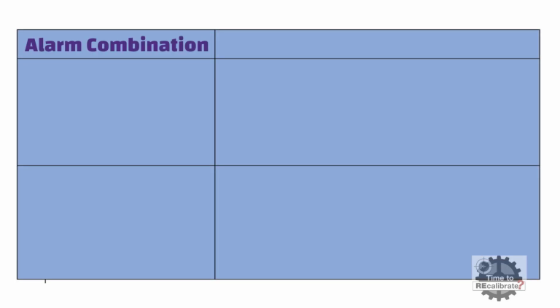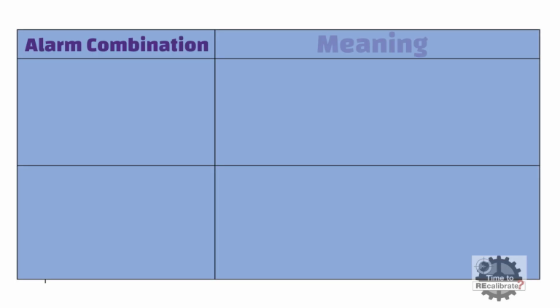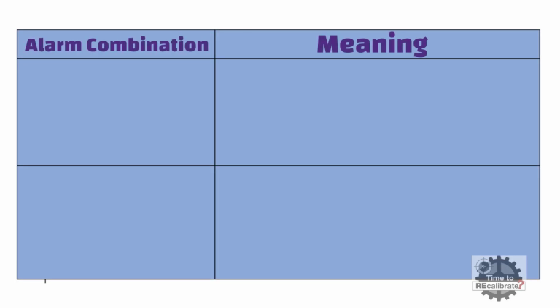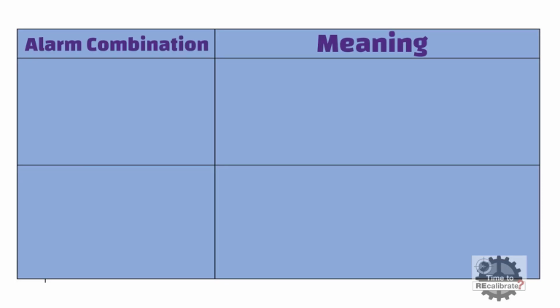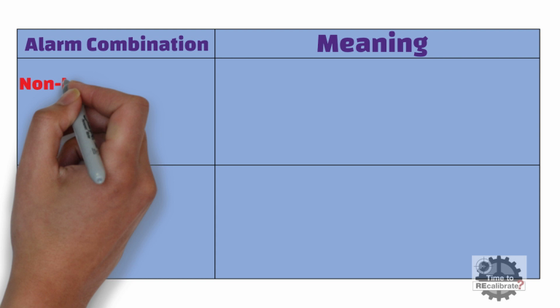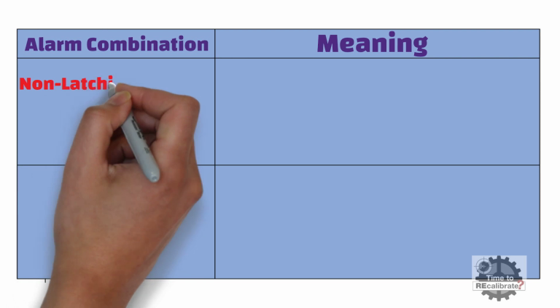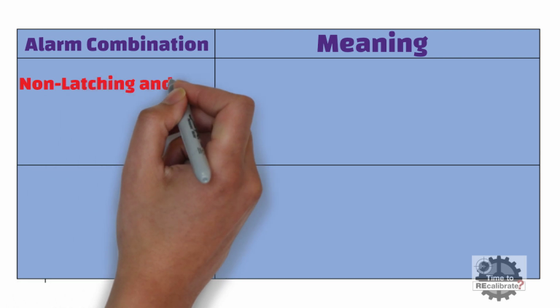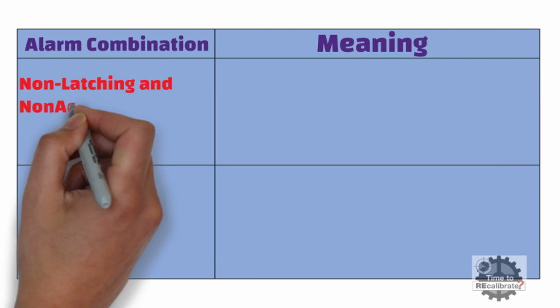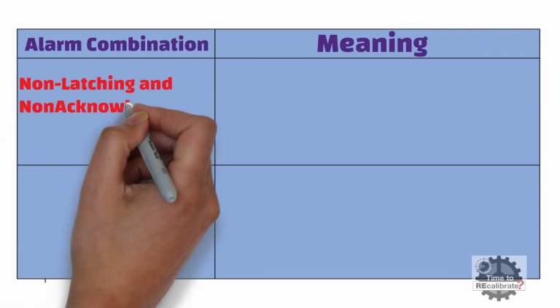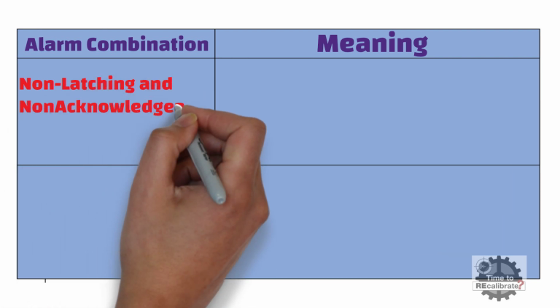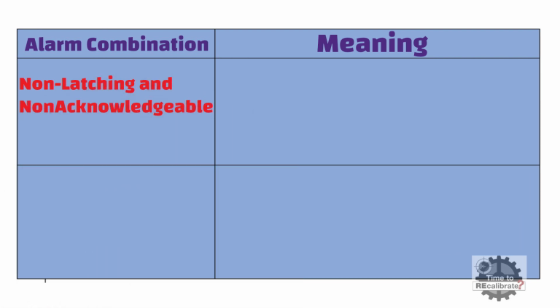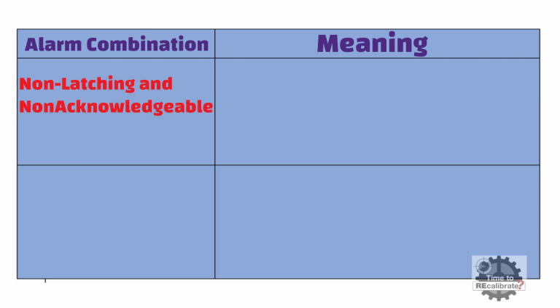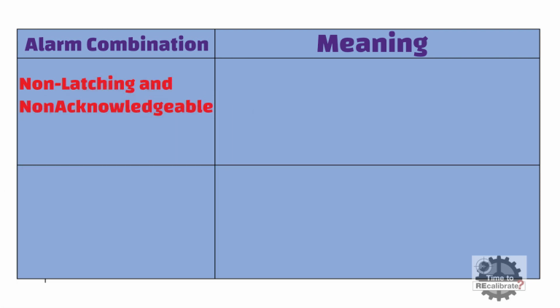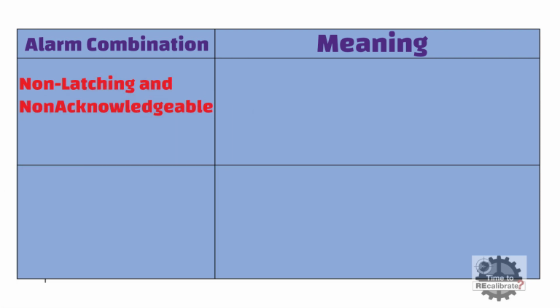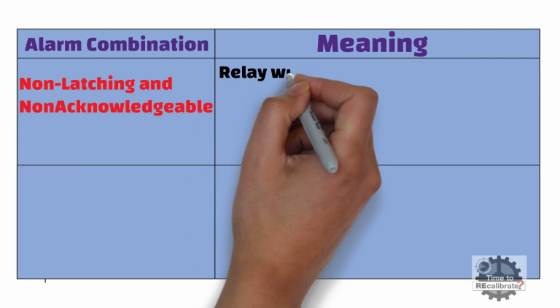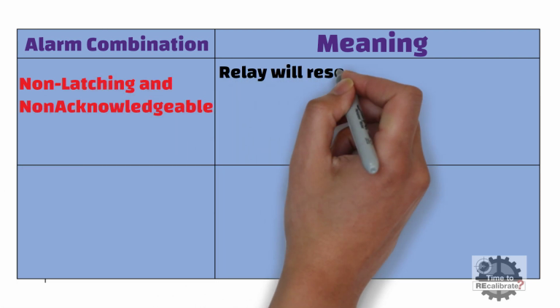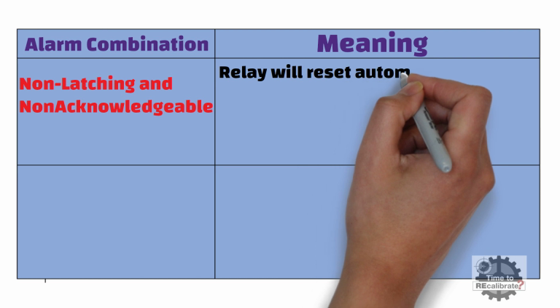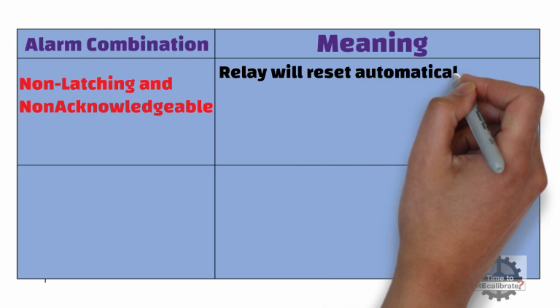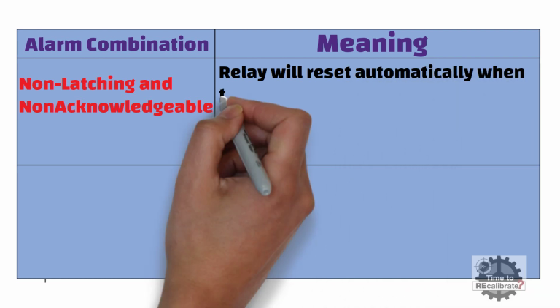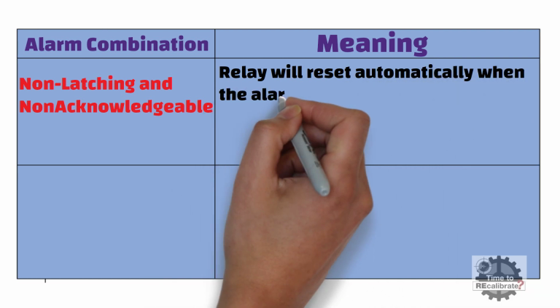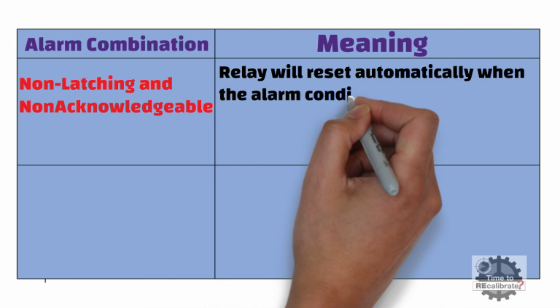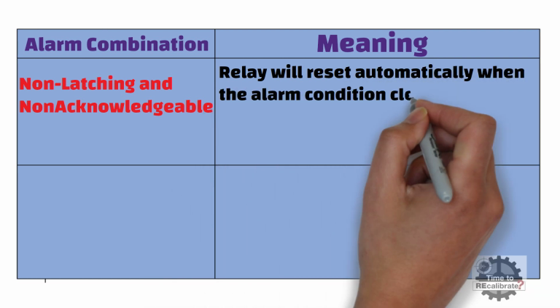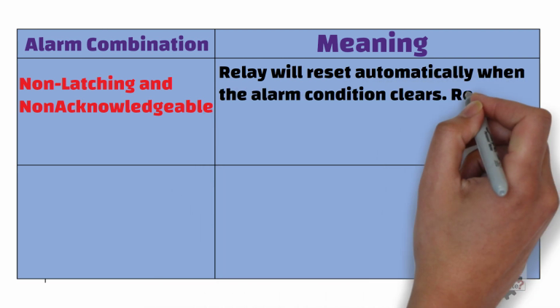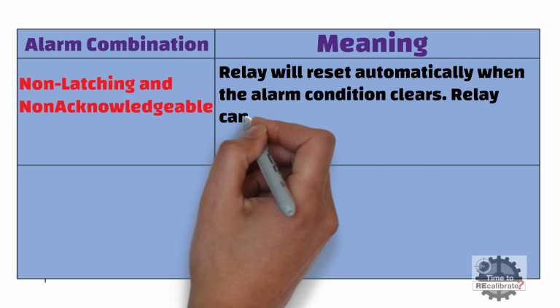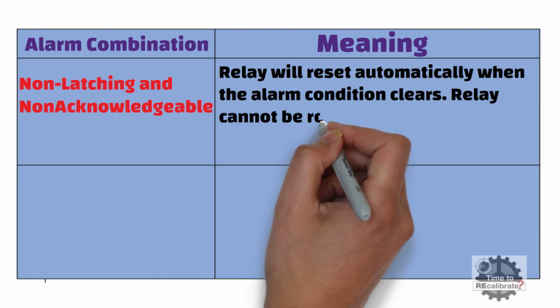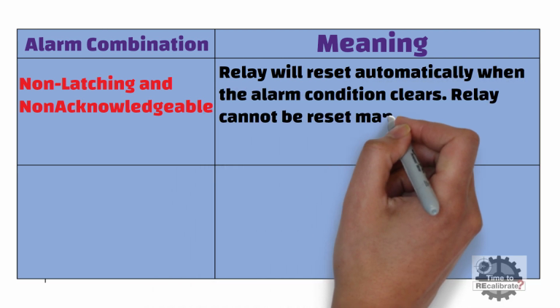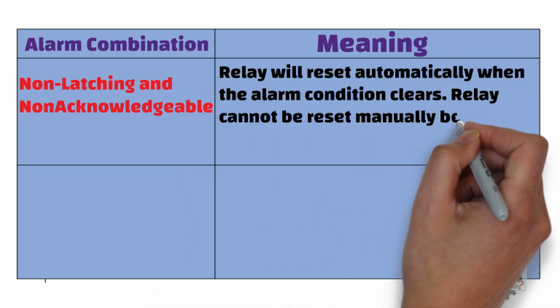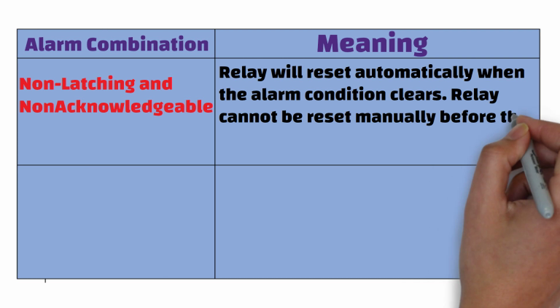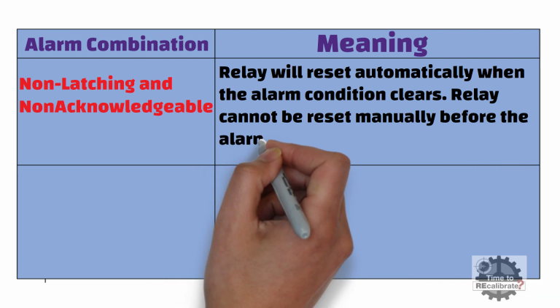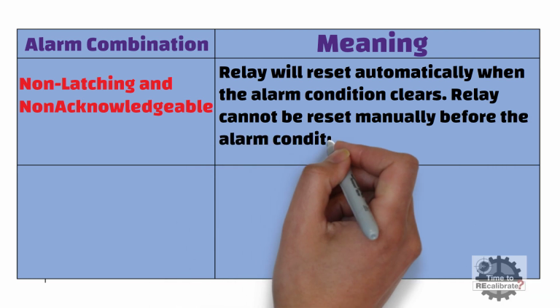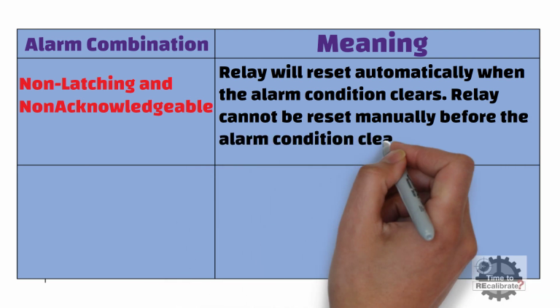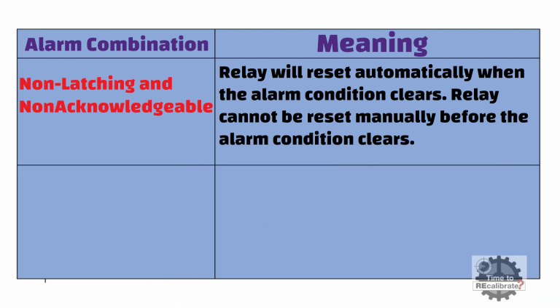The fifth combination is non-latching and non-acknowledgeable. Non-latching means the relay will reset automatically when the alarm condition clears, and non-acknowledgeable means the relay cannot be reset manually before the alarm condition clears.